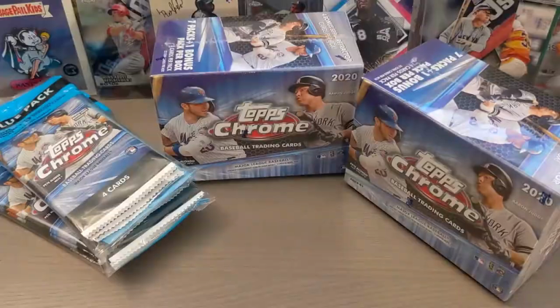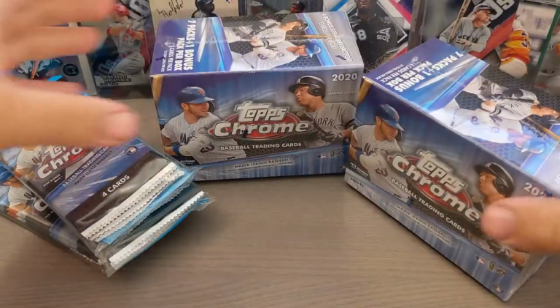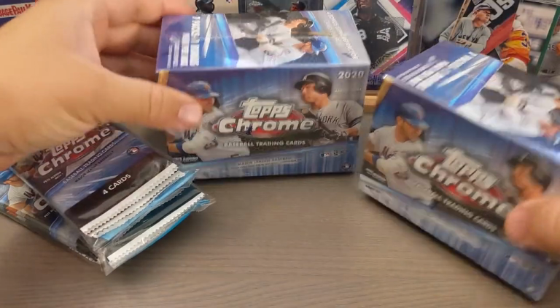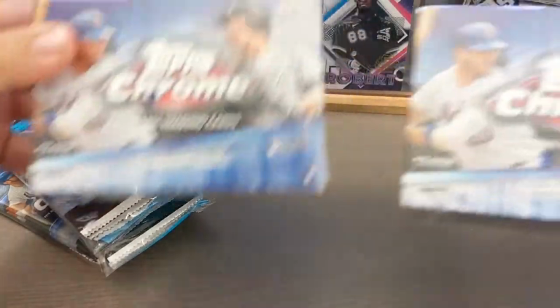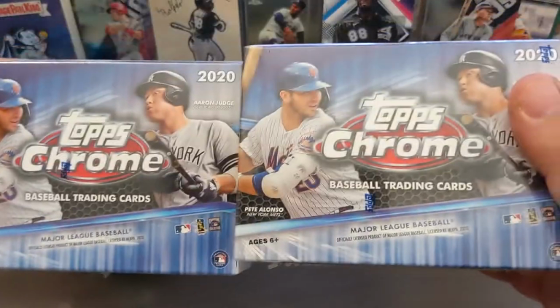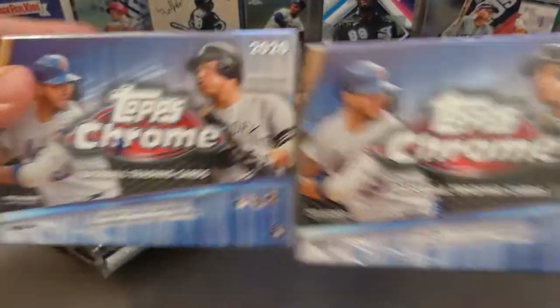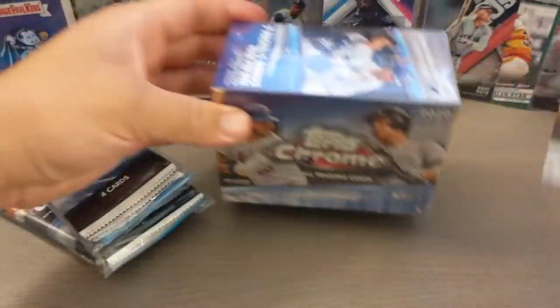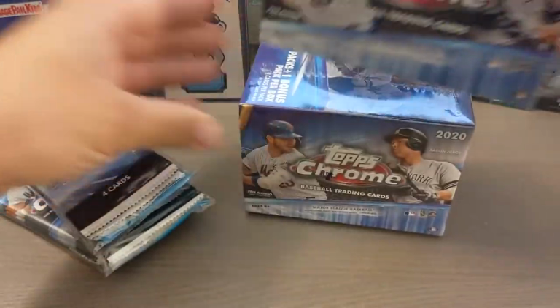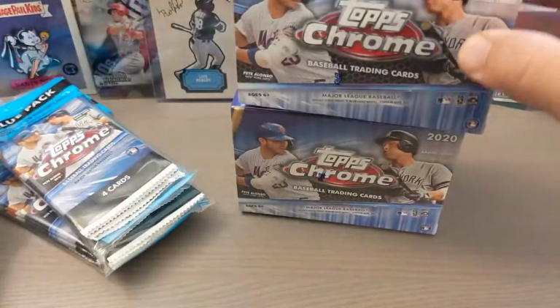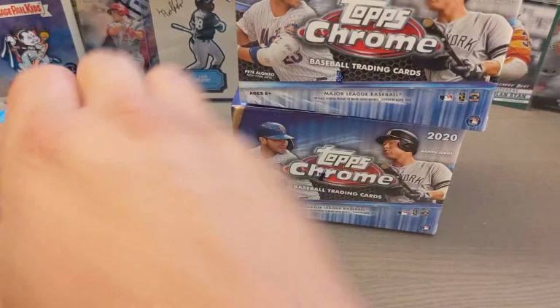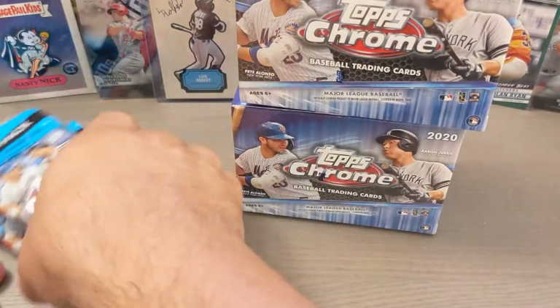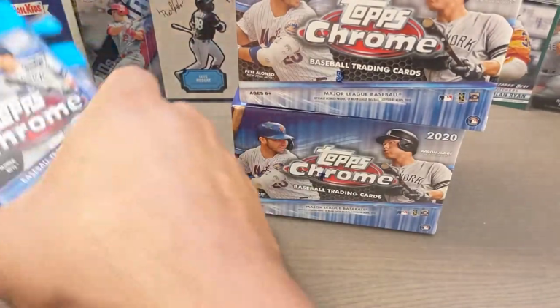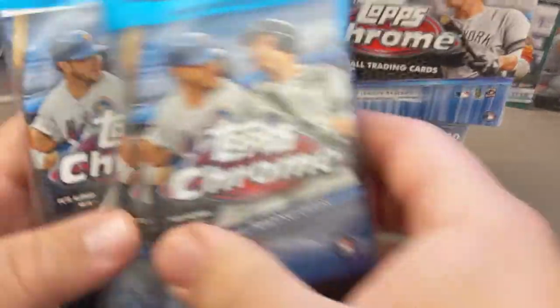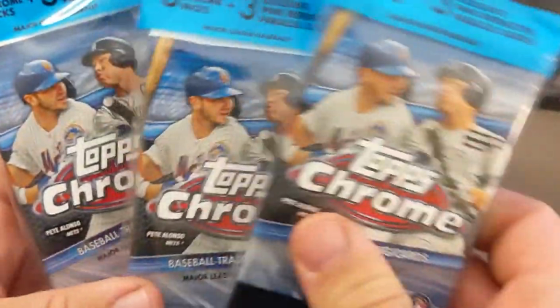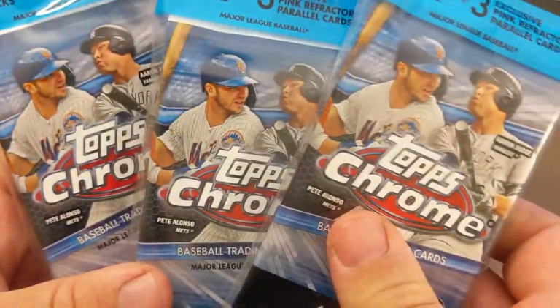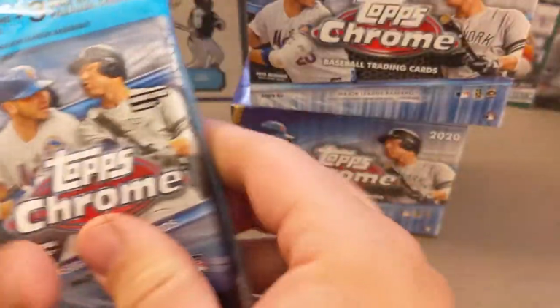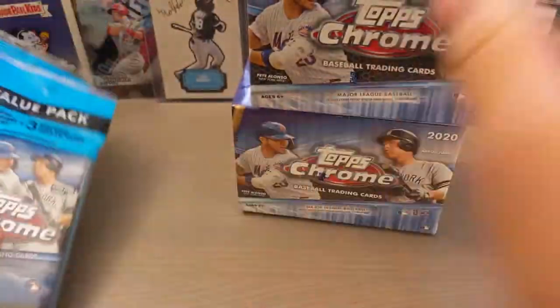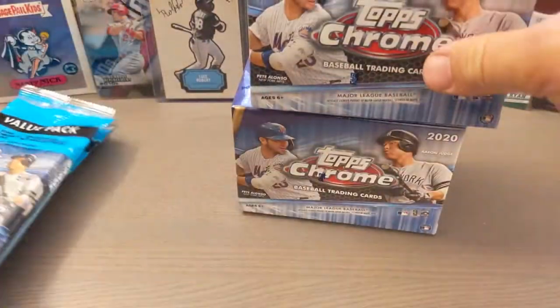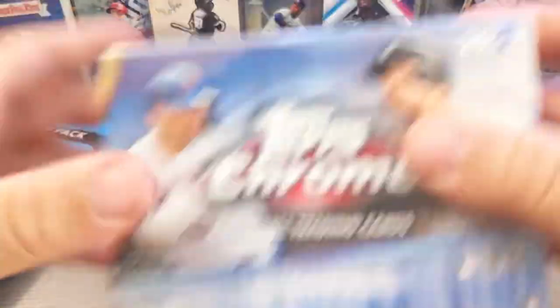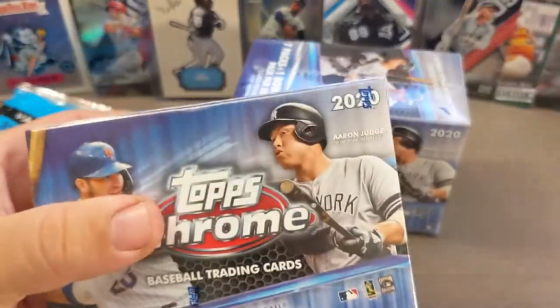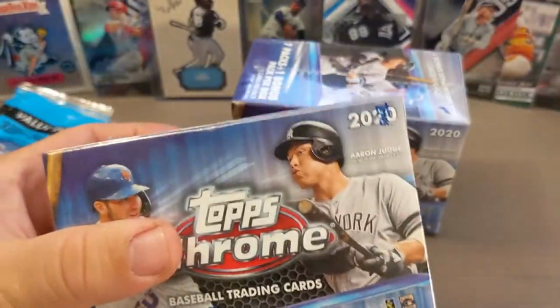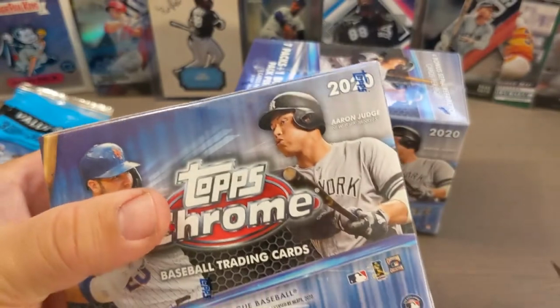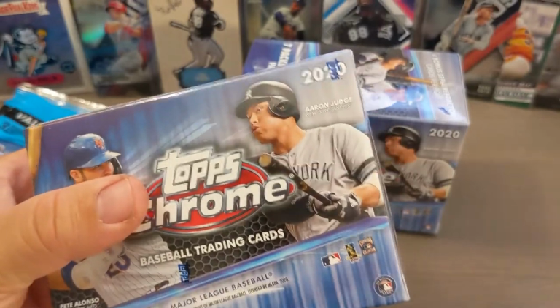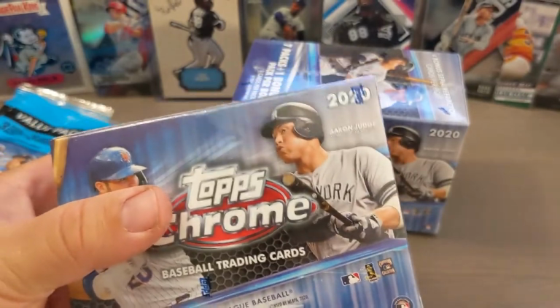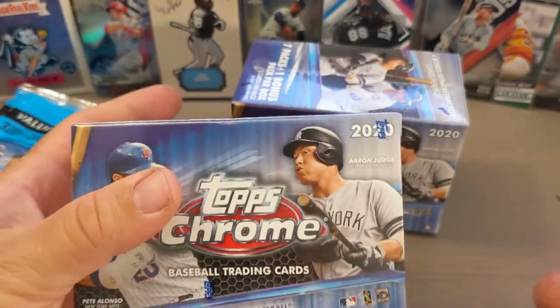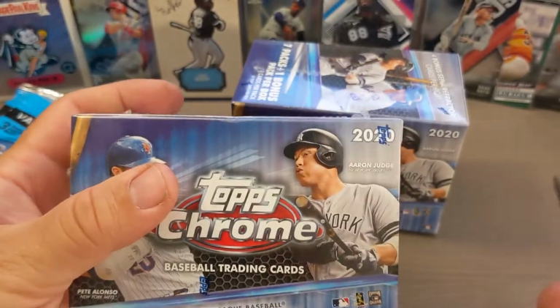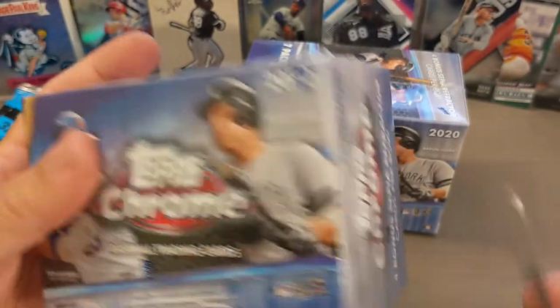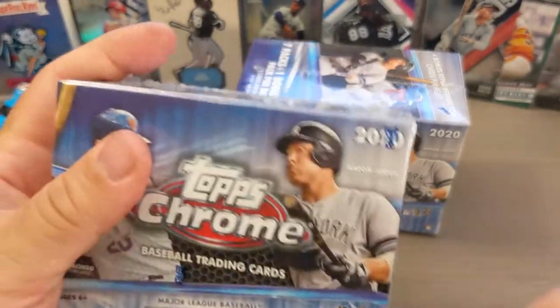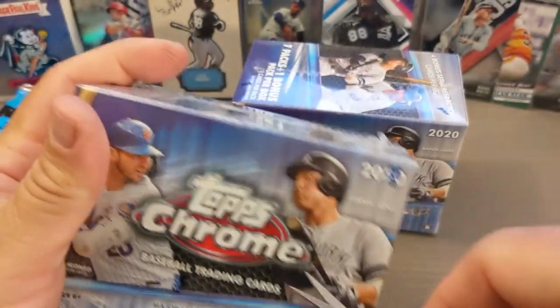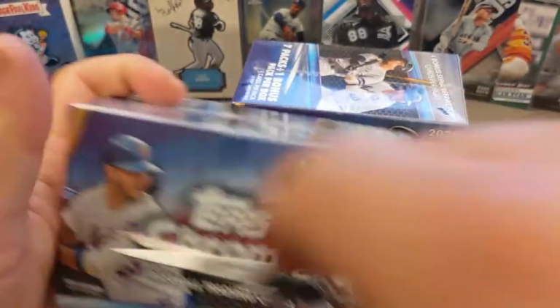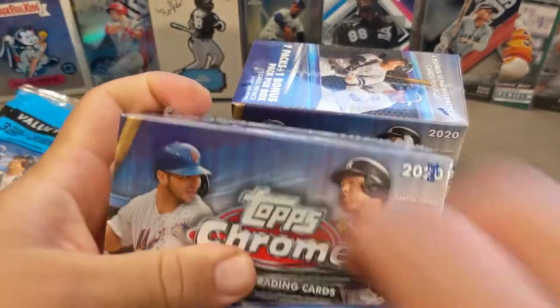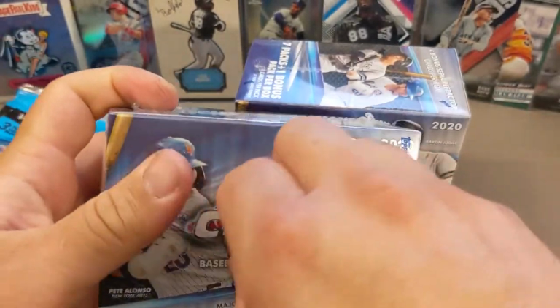Hey everybody, welcome back to the channel. Today I have a whole bunch of Chrome to rip. I got two blaster boxes here and three value packs of the 2020 Topps Chrome, one of my favorite products of the year.